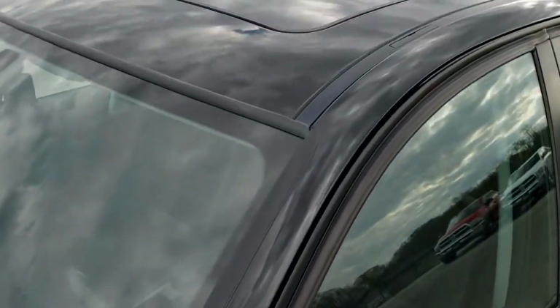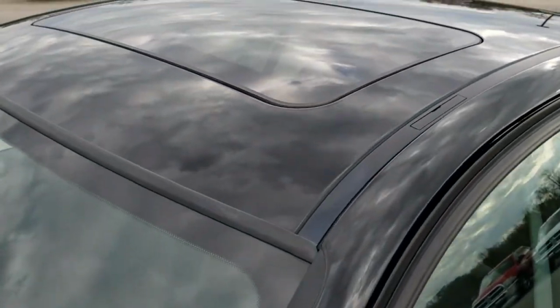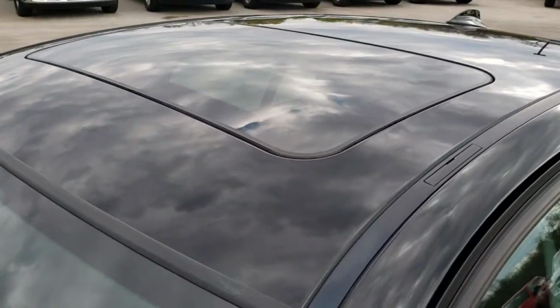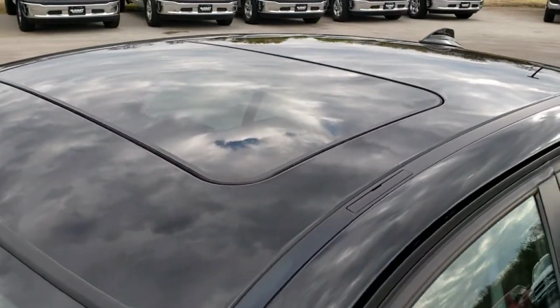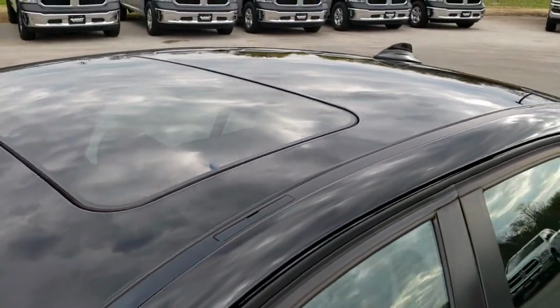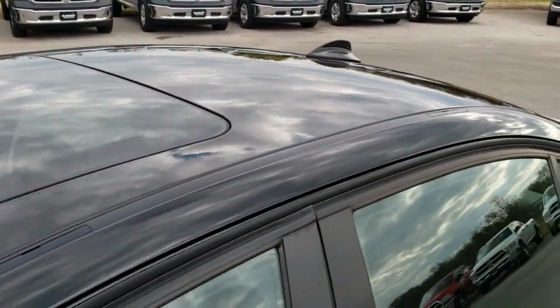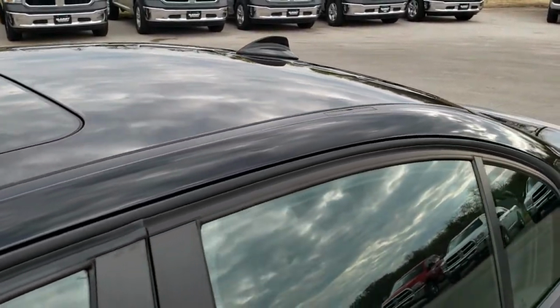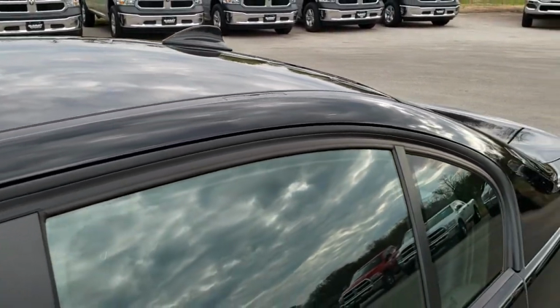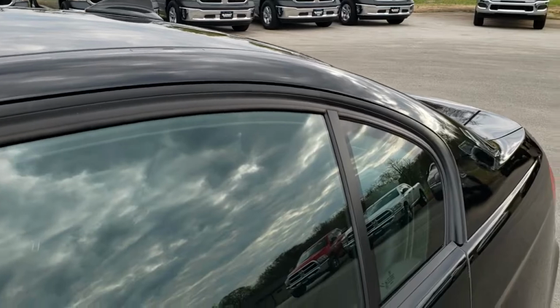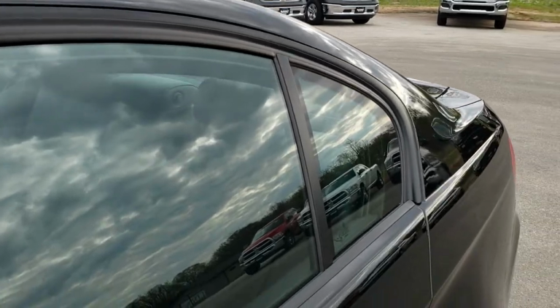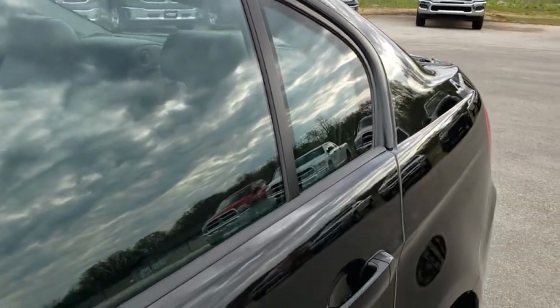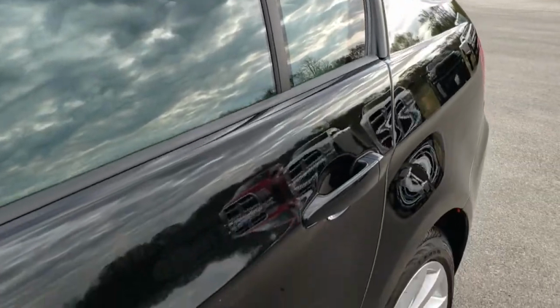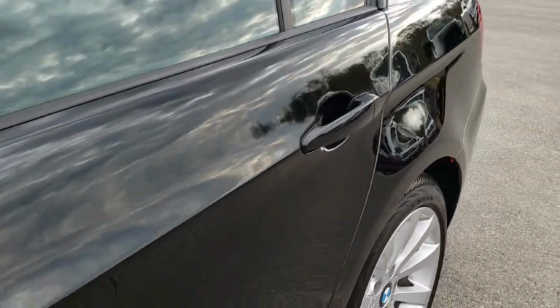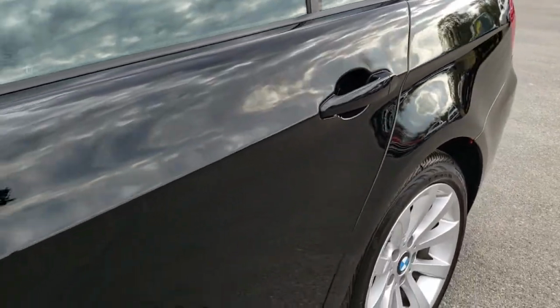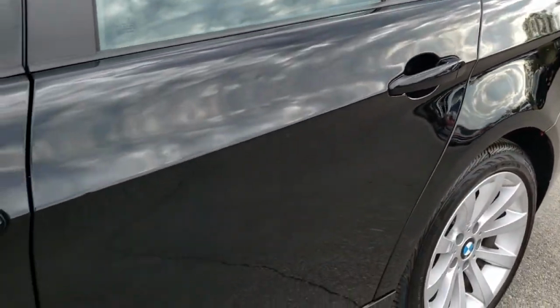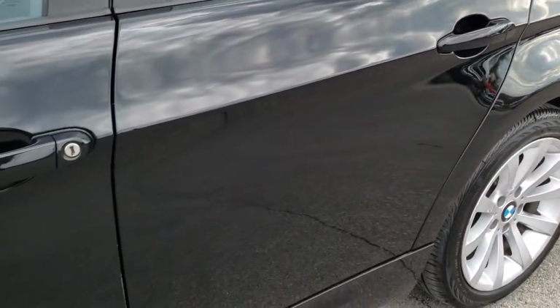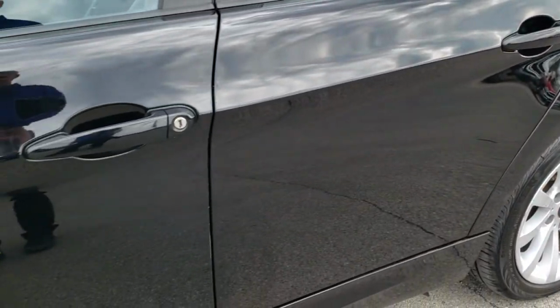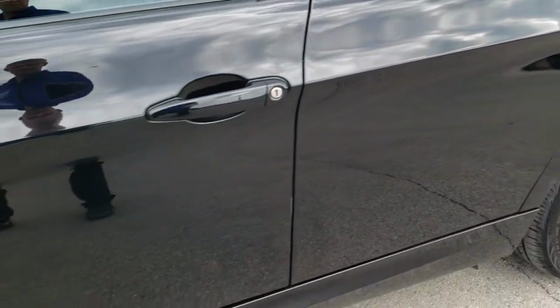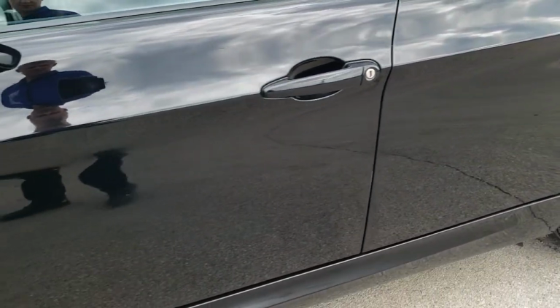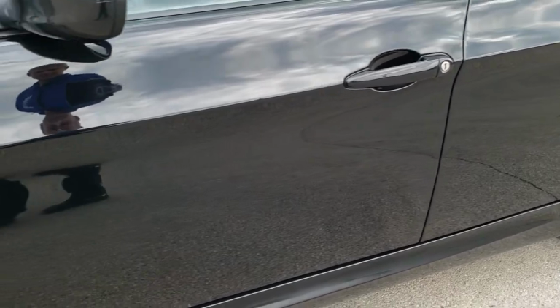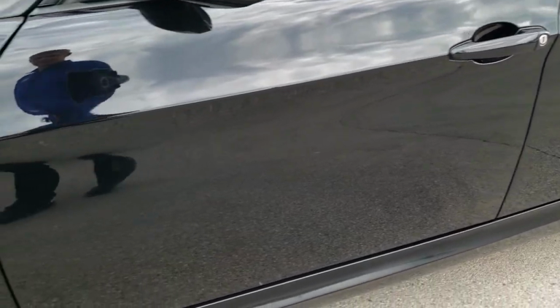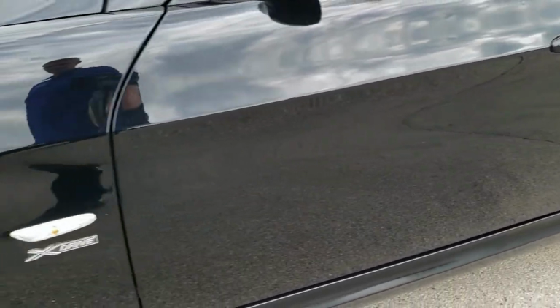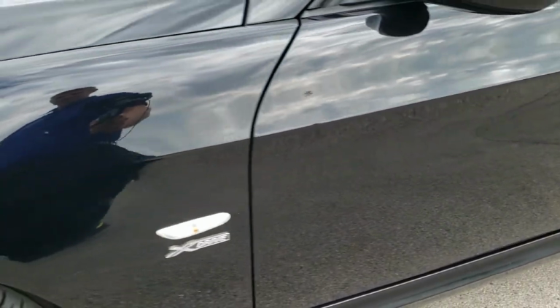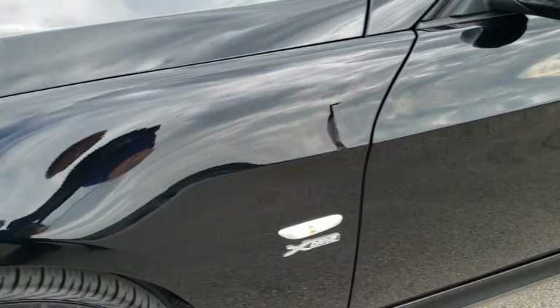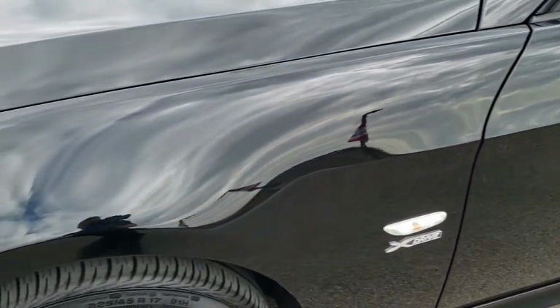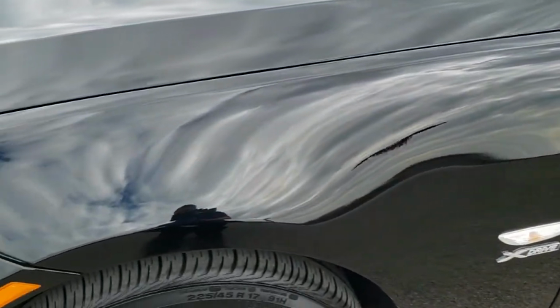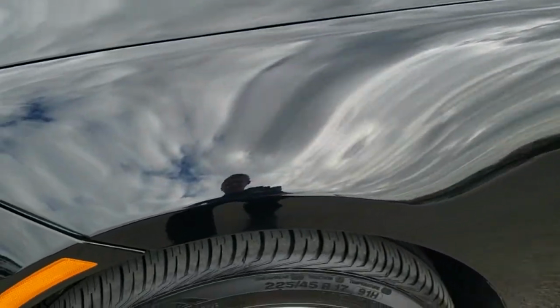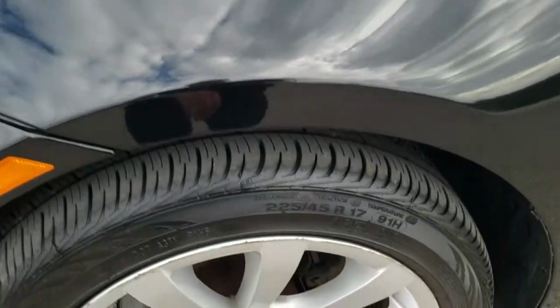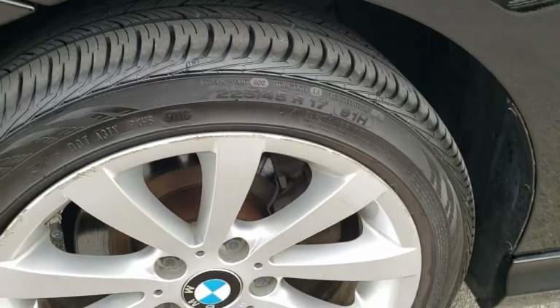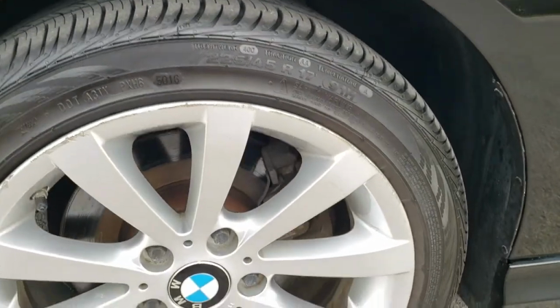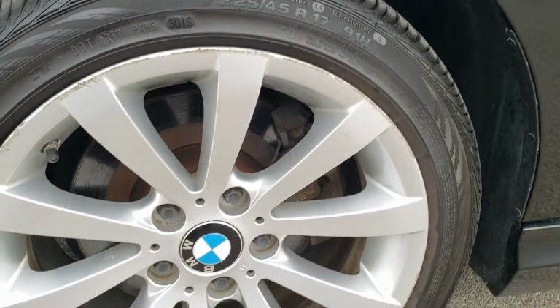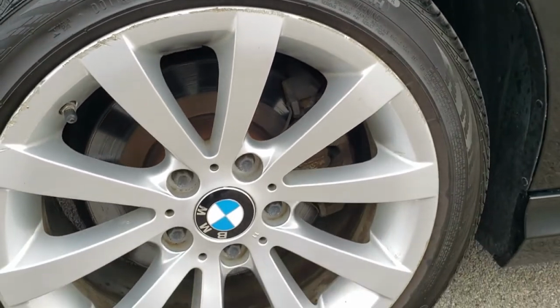Jet black is the color. We shoot all of our videos in 1080p, so if you have HD capabilities on your computer, tablet or smartphone device, turn them on right now because it's like you're right here looking at the vehicle with me. And definitely your best way to check out the vehicle without actually being here.